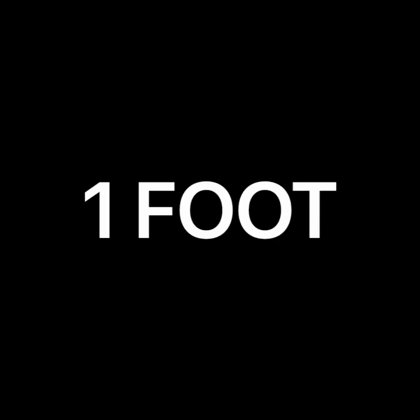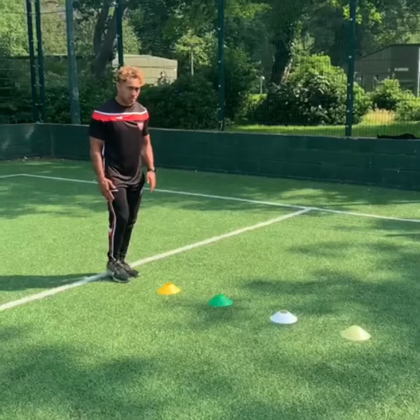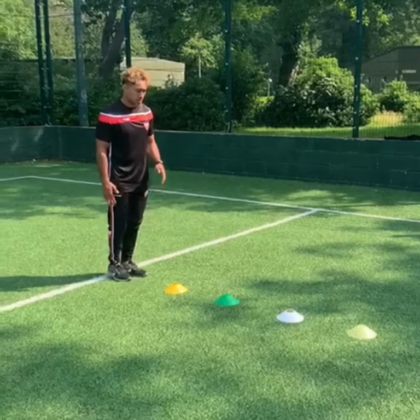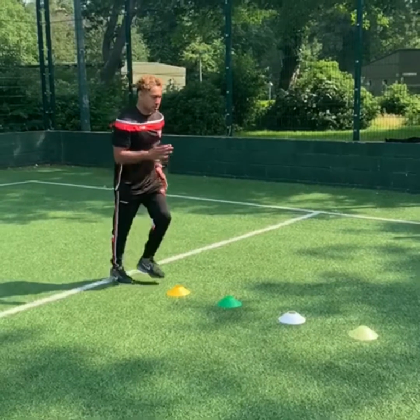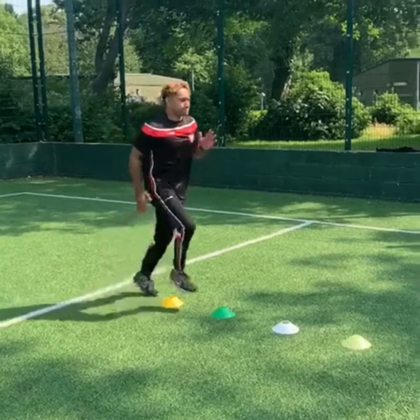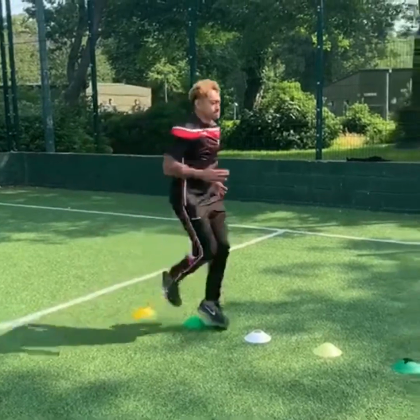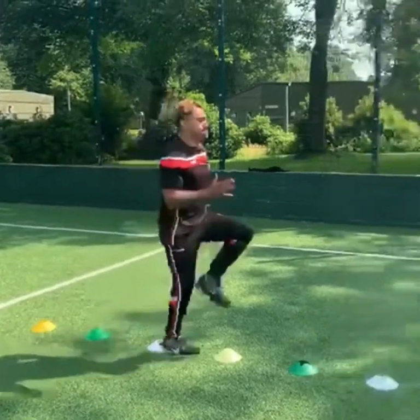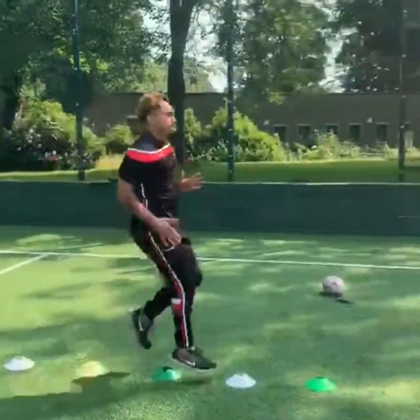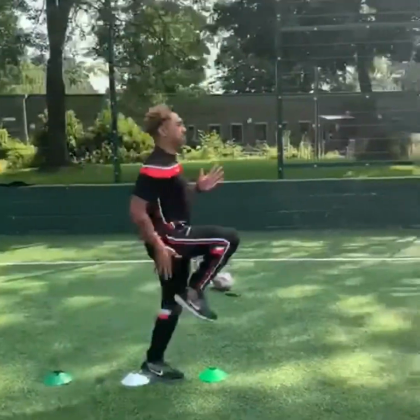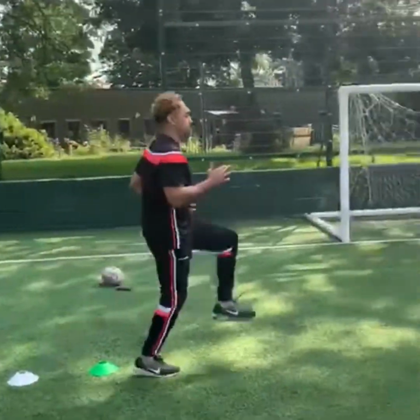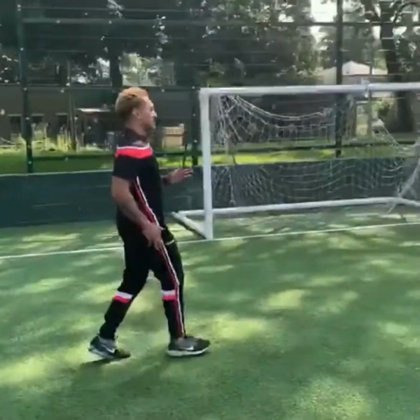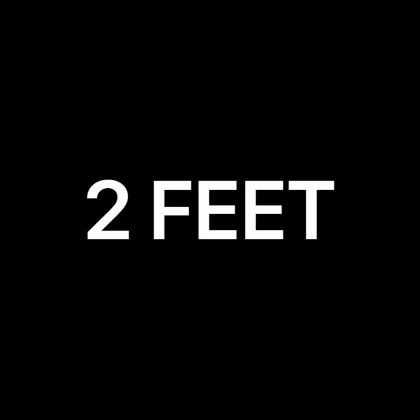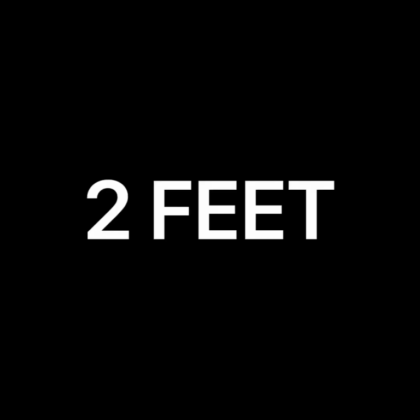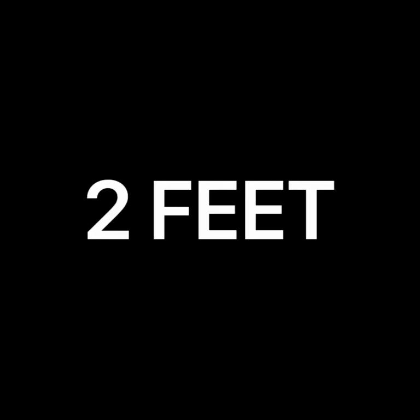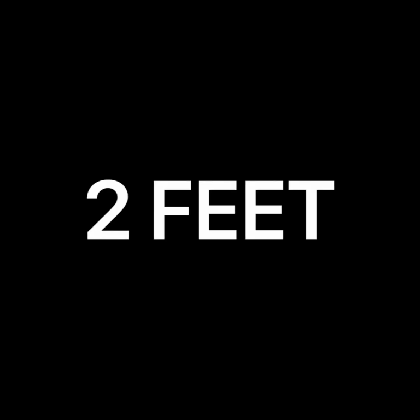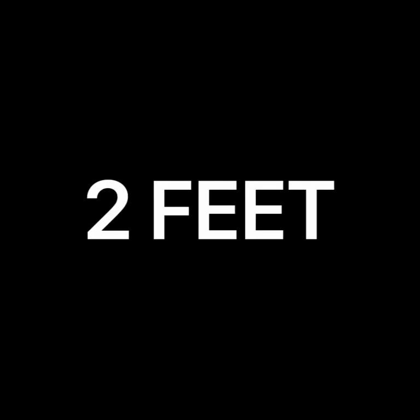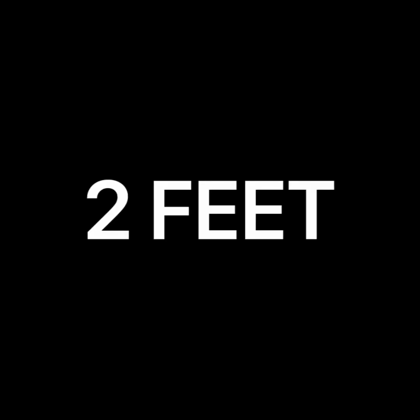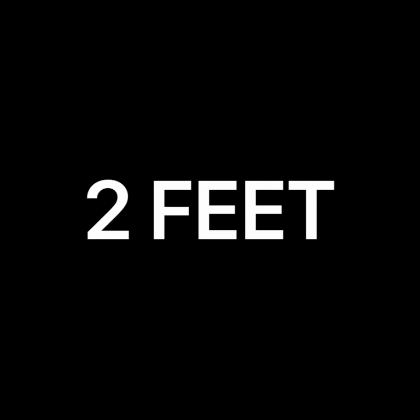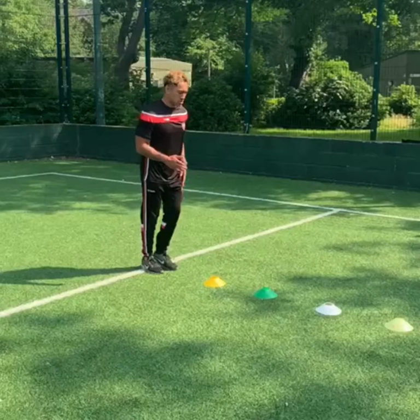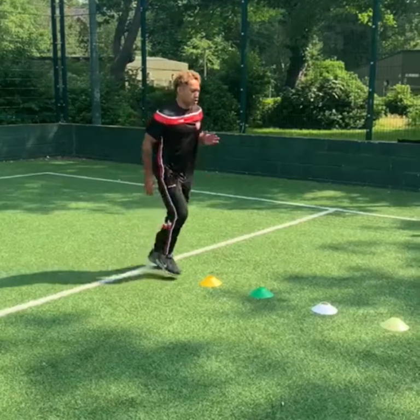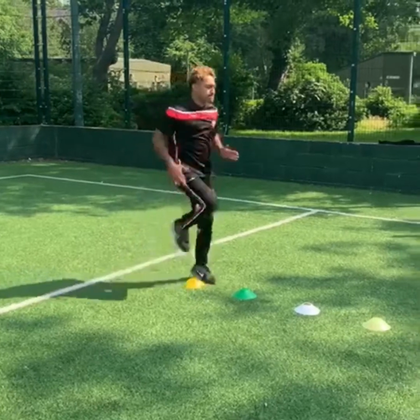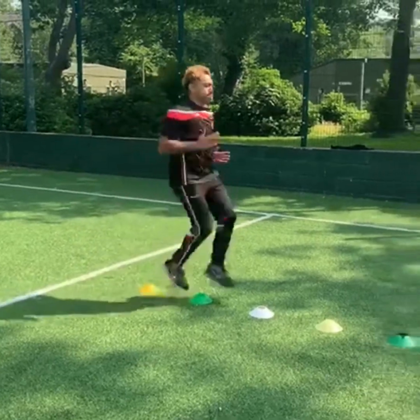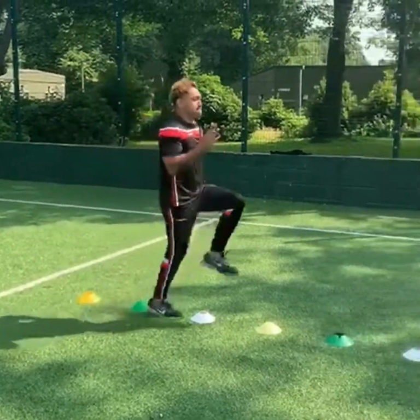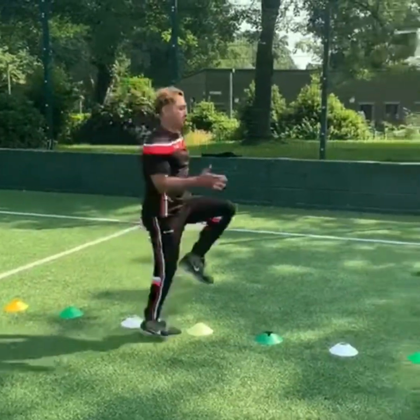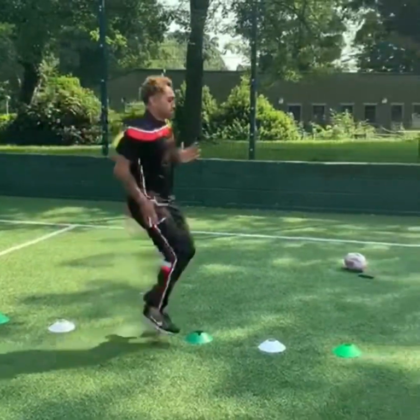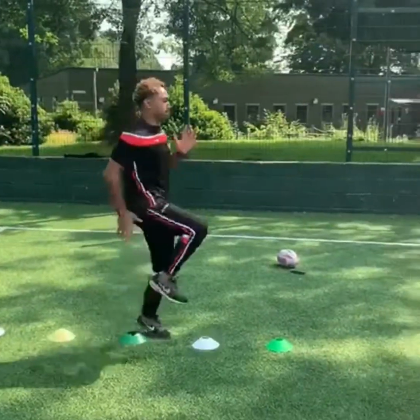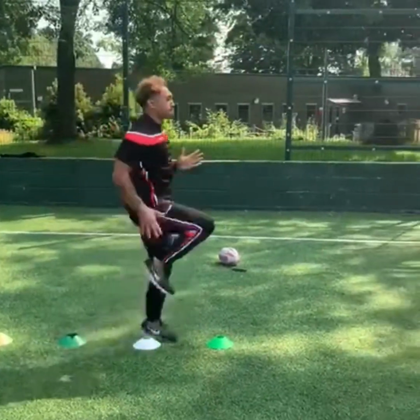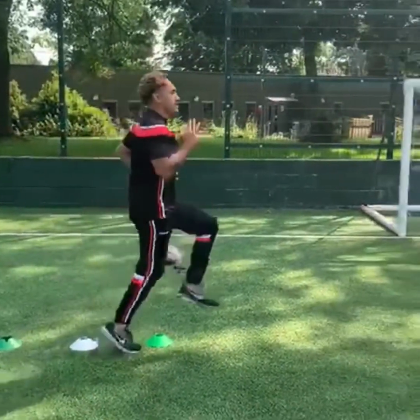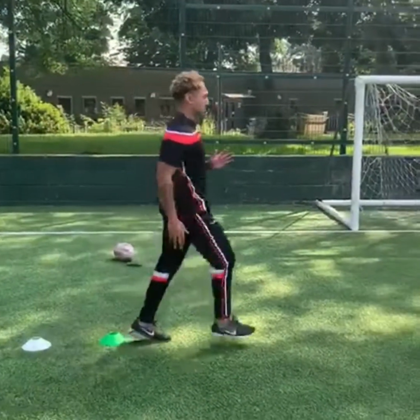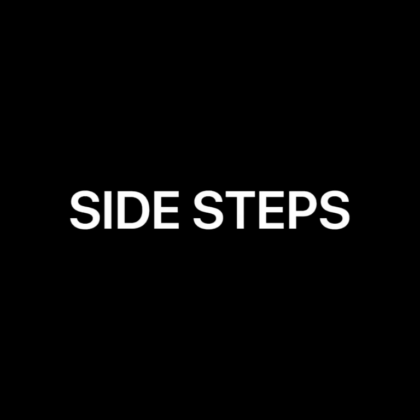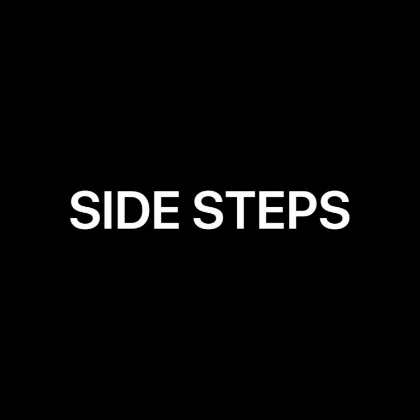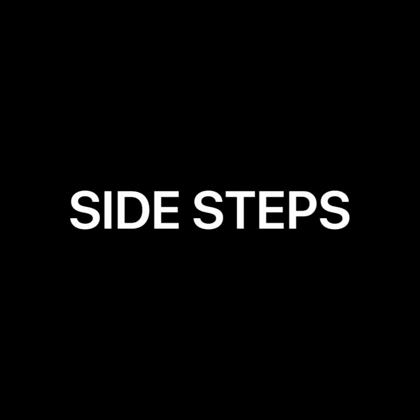For our agility drills we've got some quick feet — you've got one foot in between the gap of the cones. Next one we've got two feet in the gap of the cones, again moving your feet as fast as you can with your arms working through.